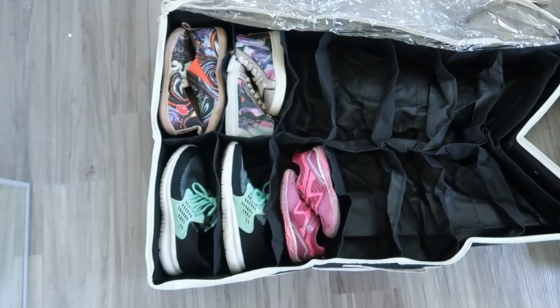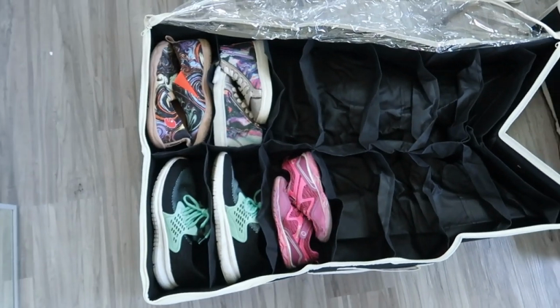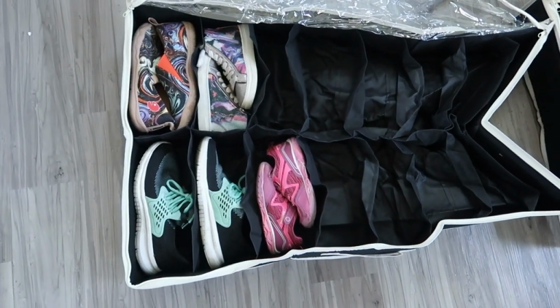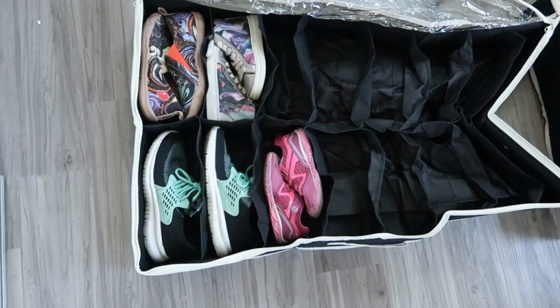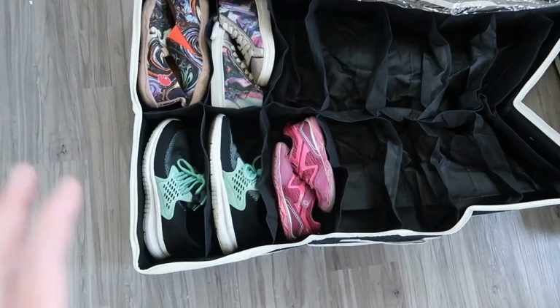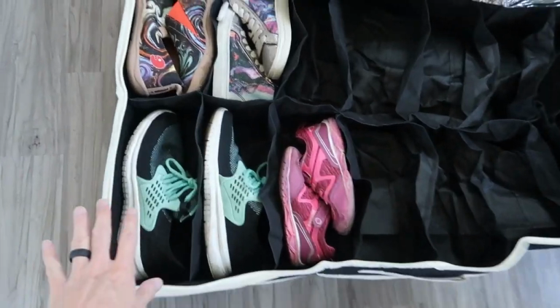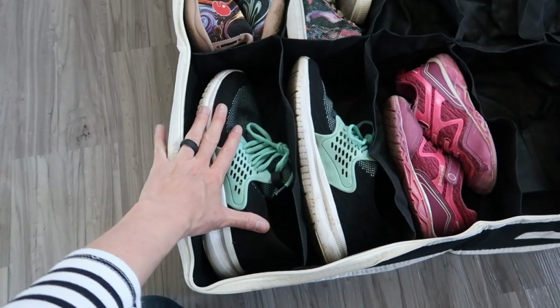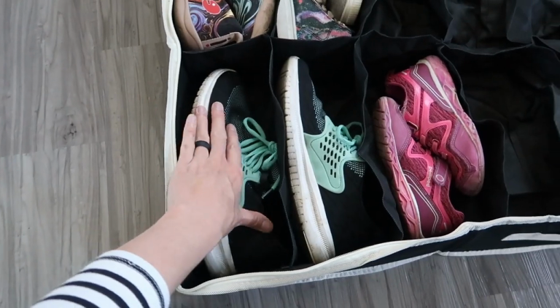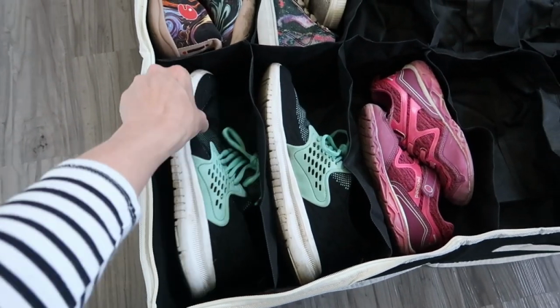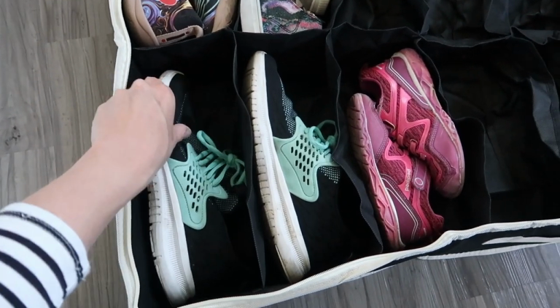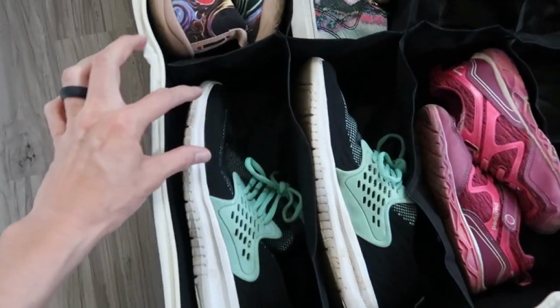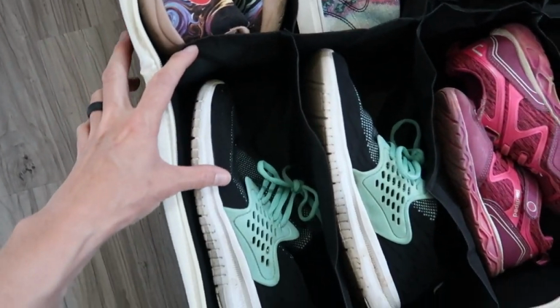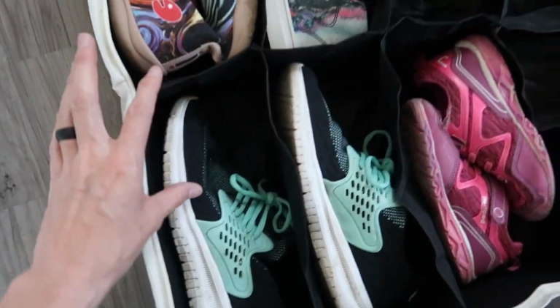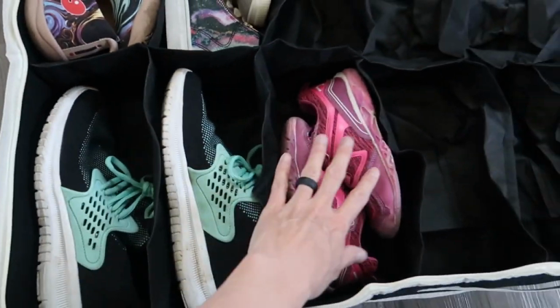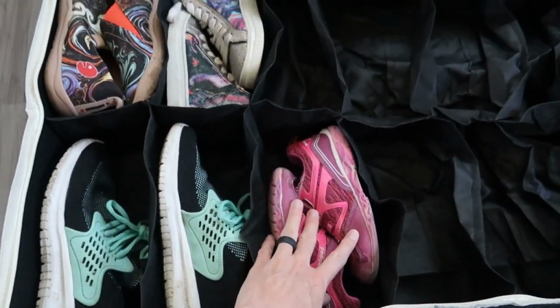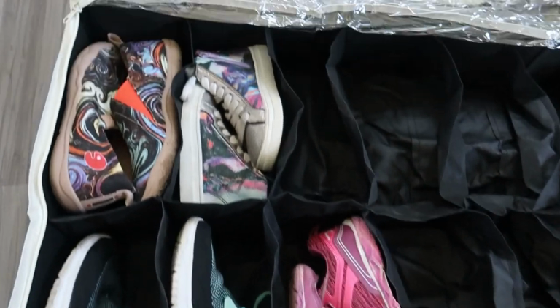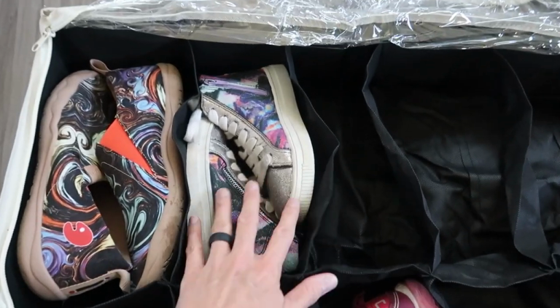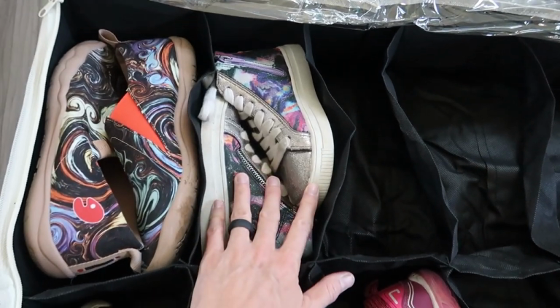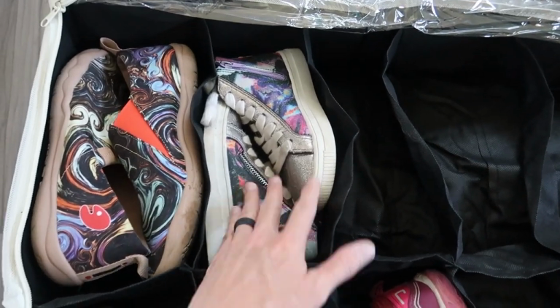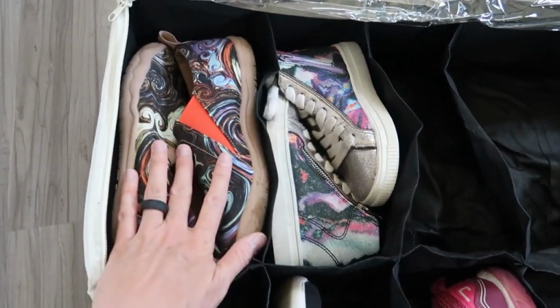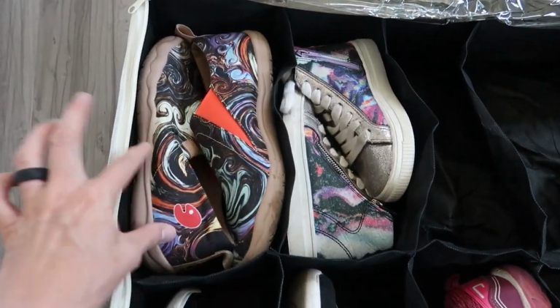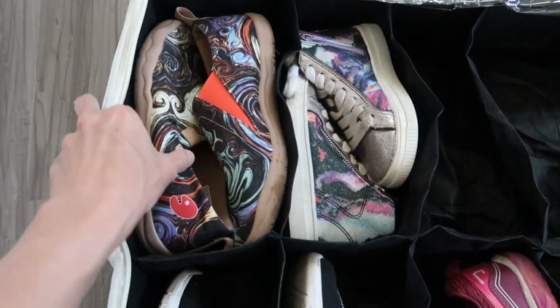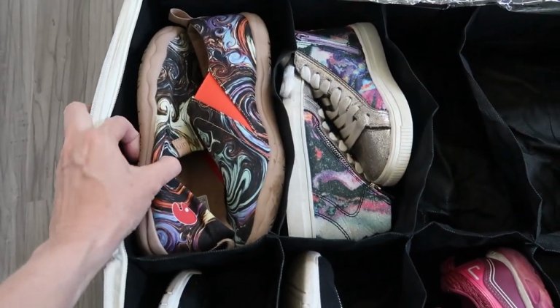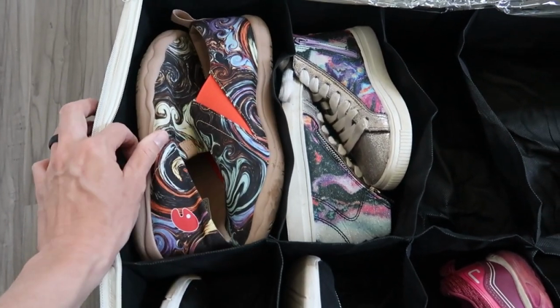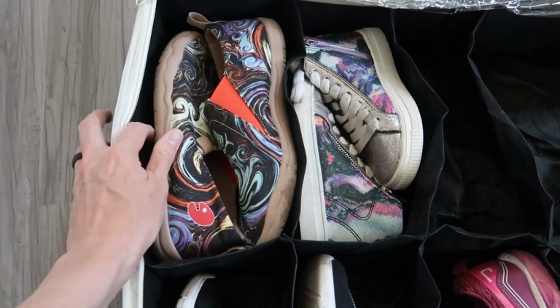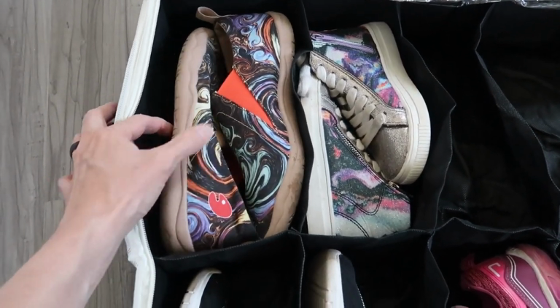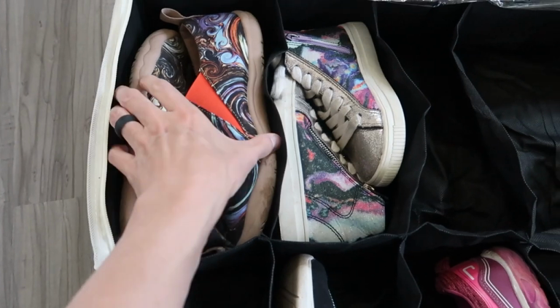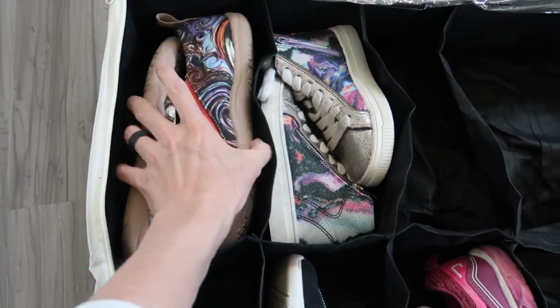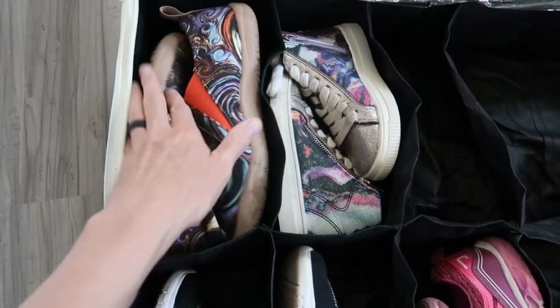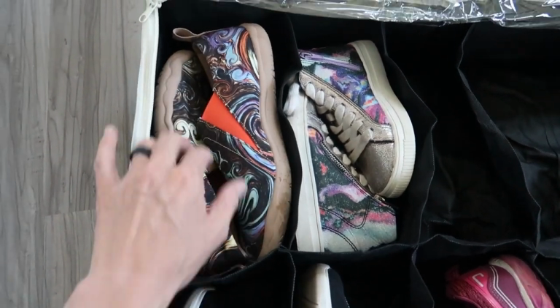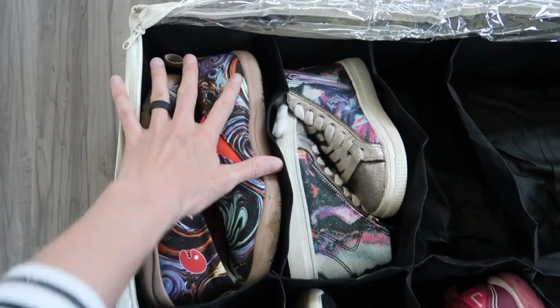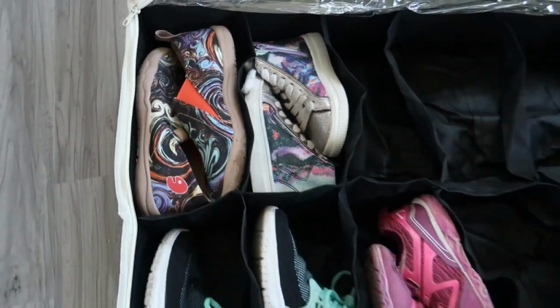Over in the shoe compartment, you can see bulkier shoes fit one per container. My kids' shoes fit two to a container. And the smaller shoes — these are mine still — but they're really compact shoes, so they fit two to a container.